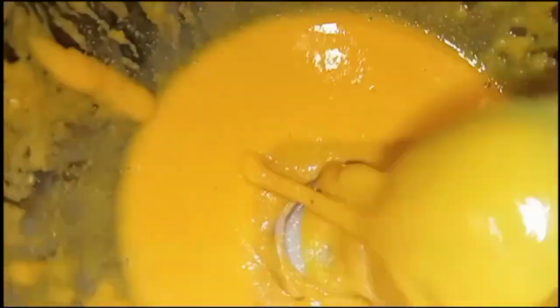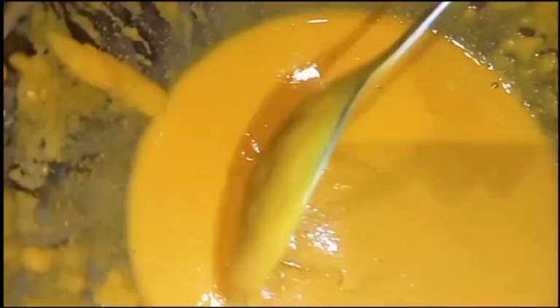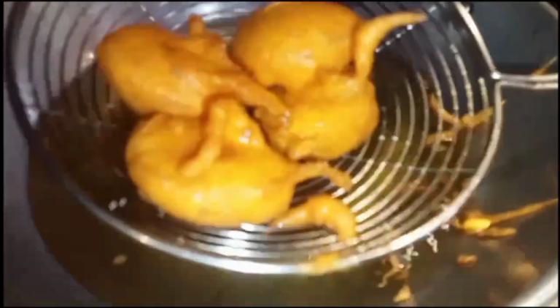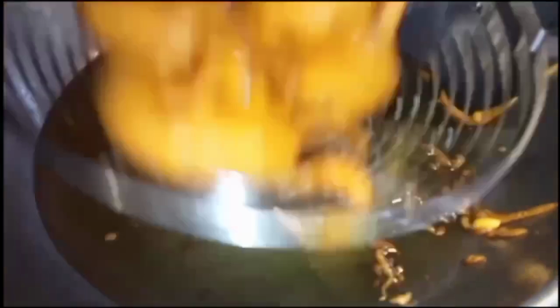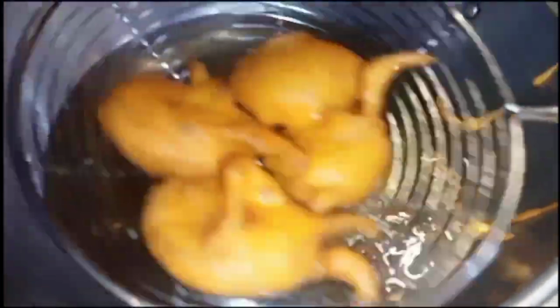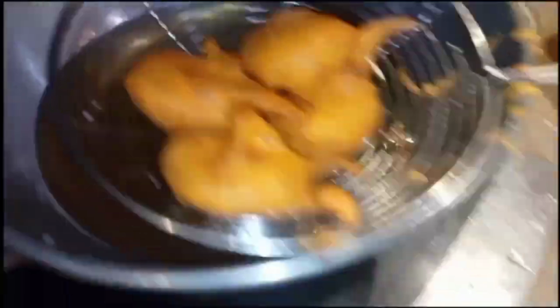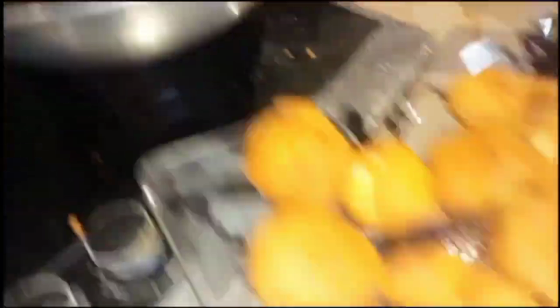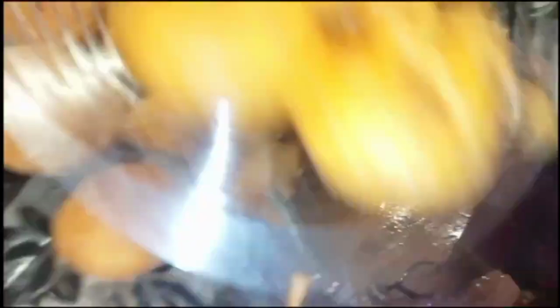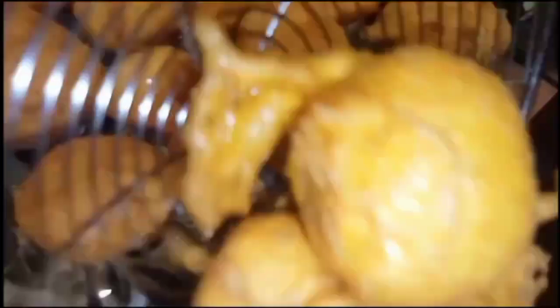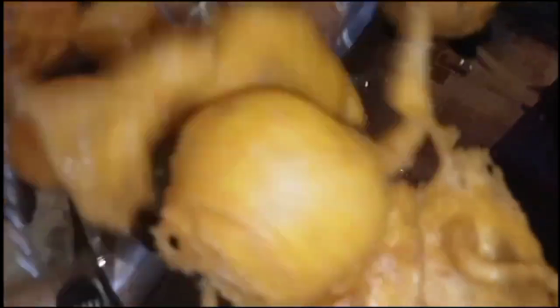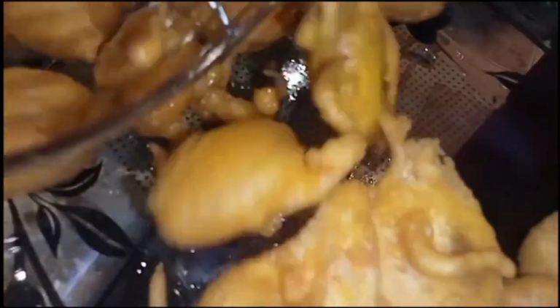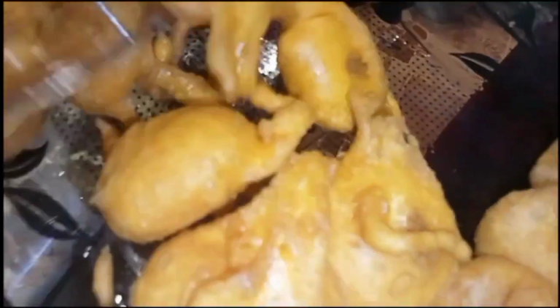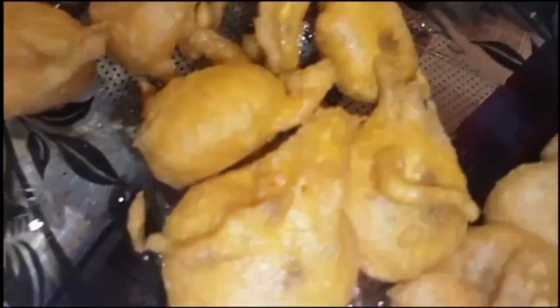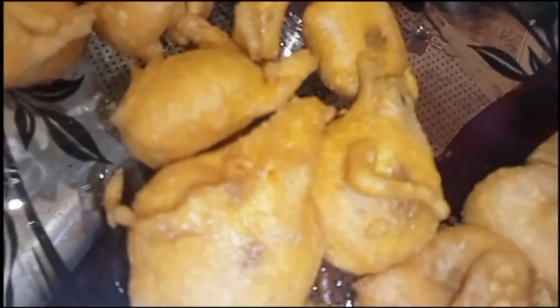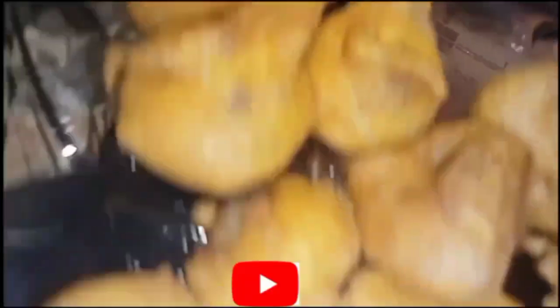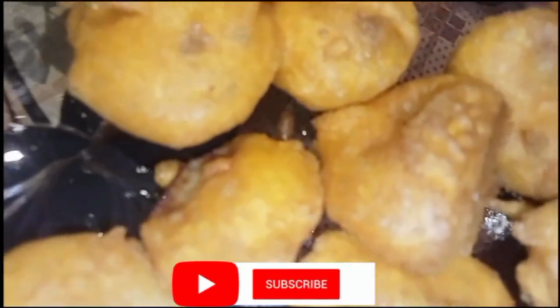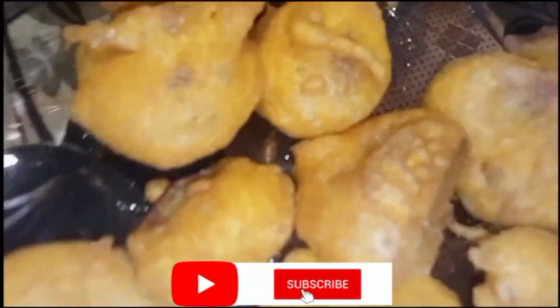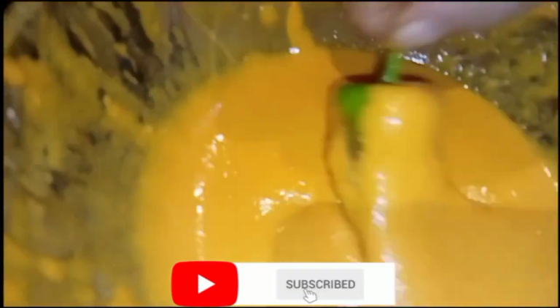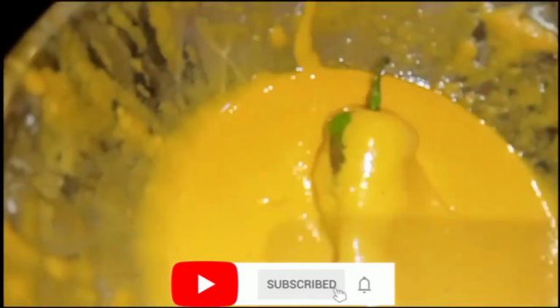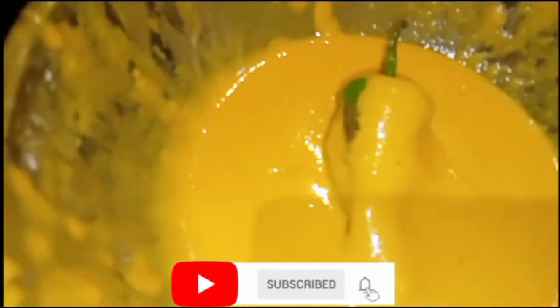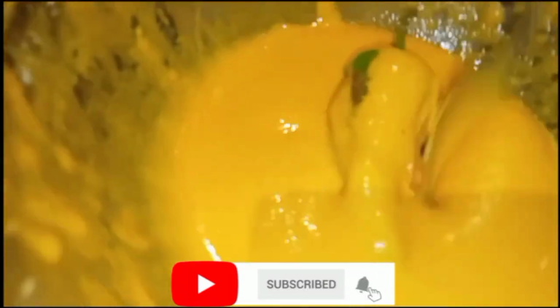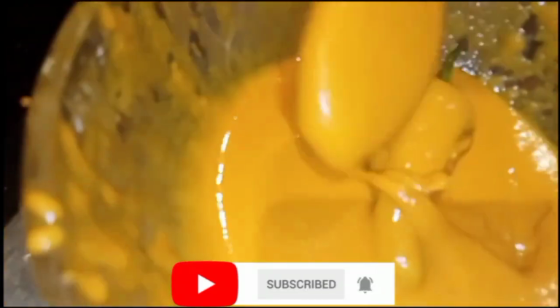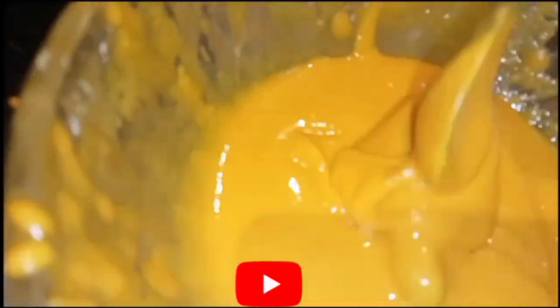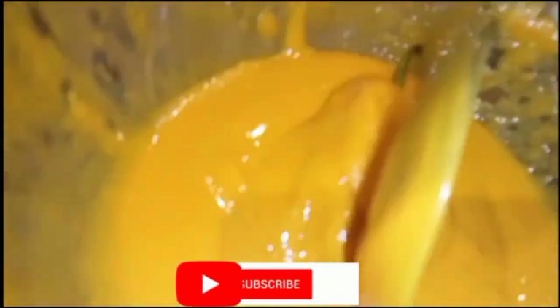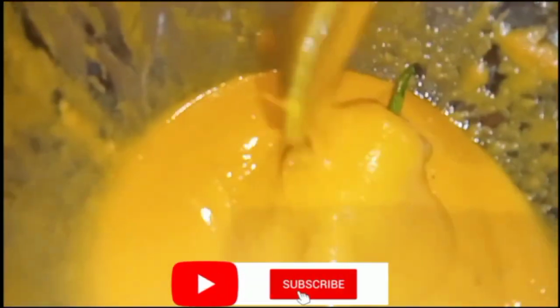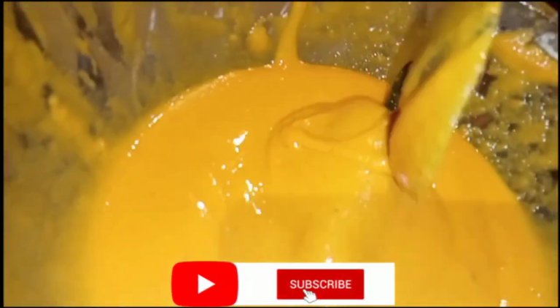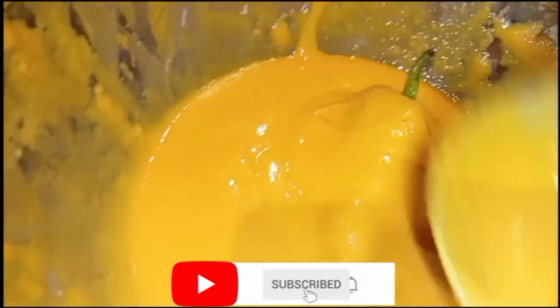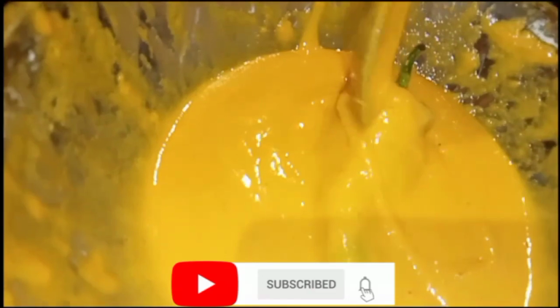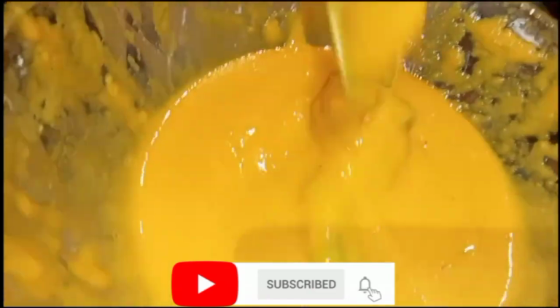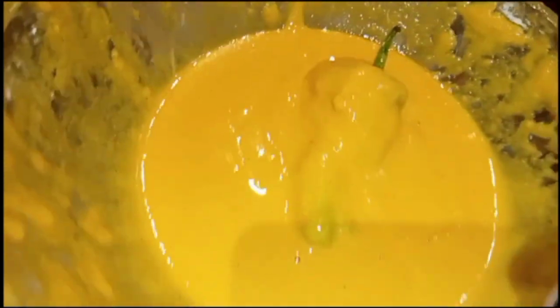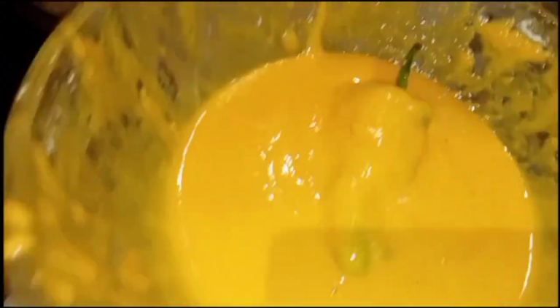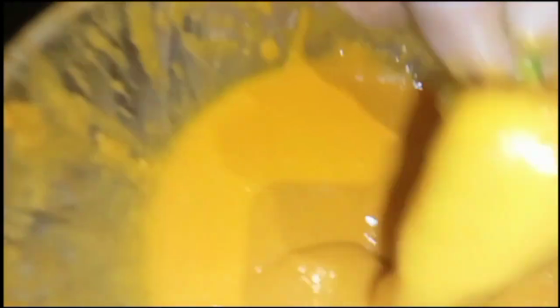Next recipe is a very quick and simple recipe. Subscribe to my channel for more good videos, and don't forget to press the bell icon for the latest notifications.